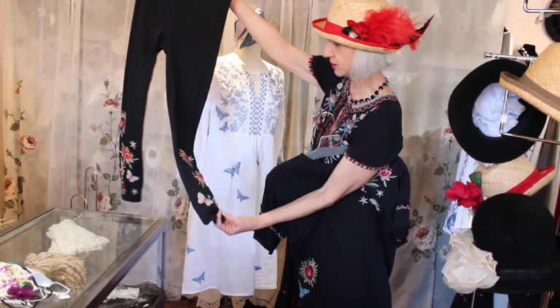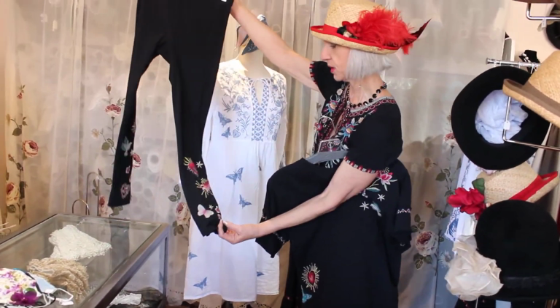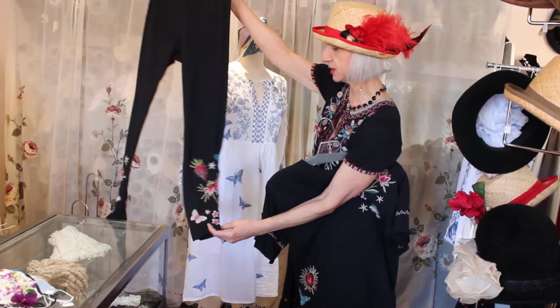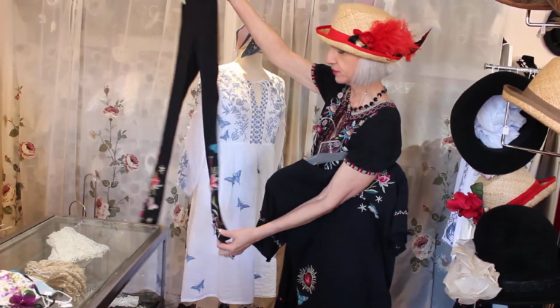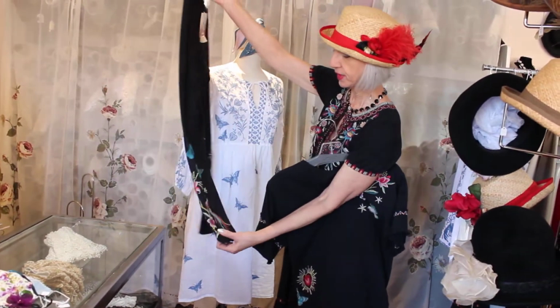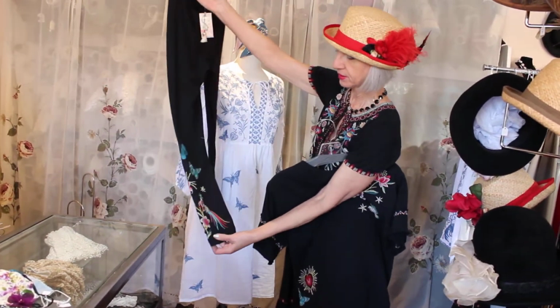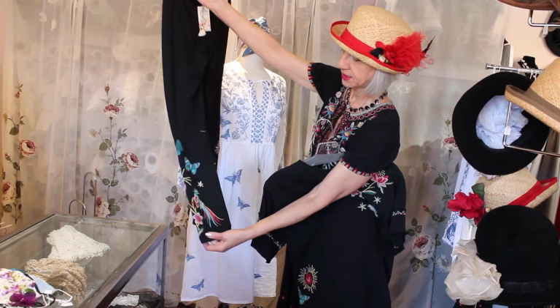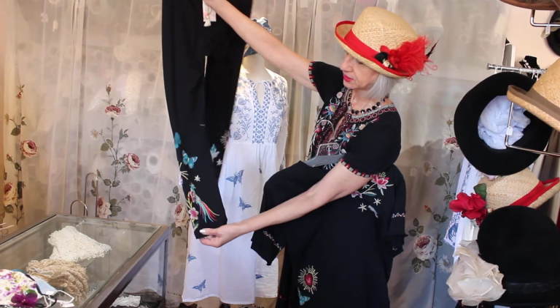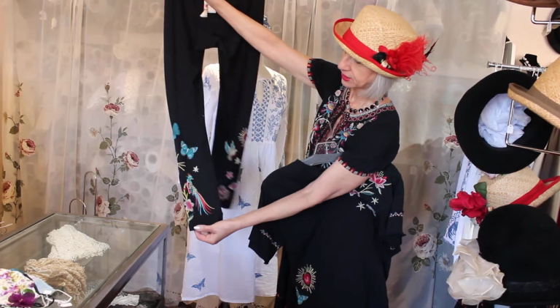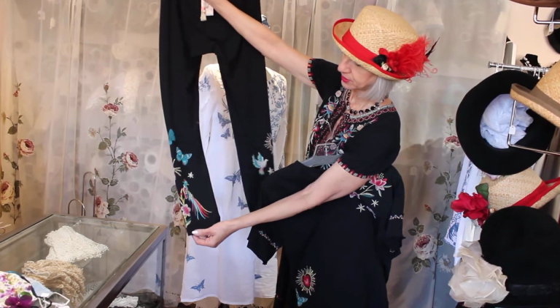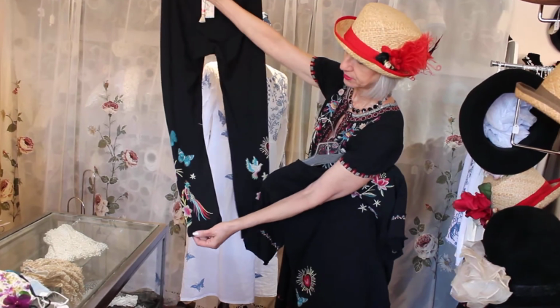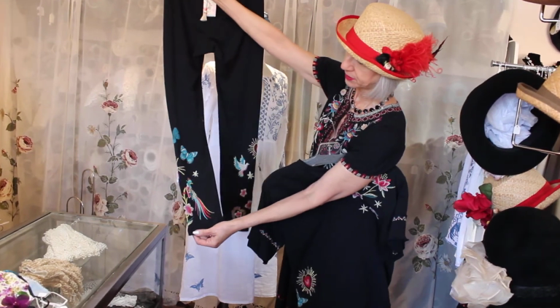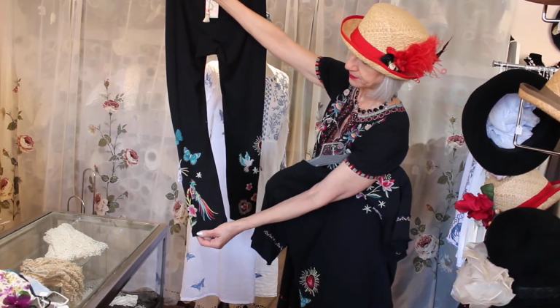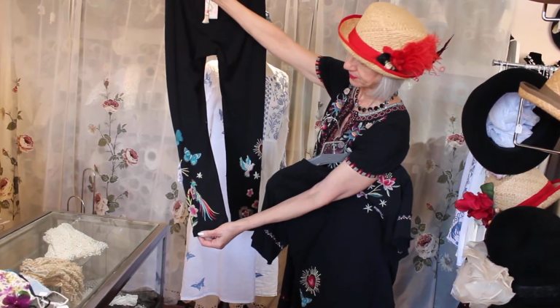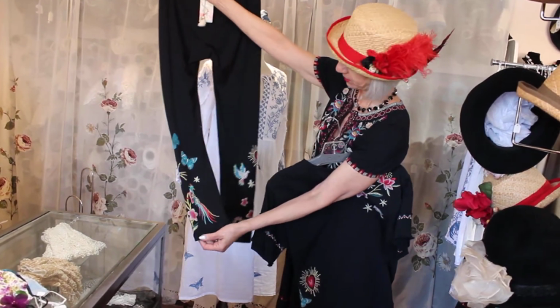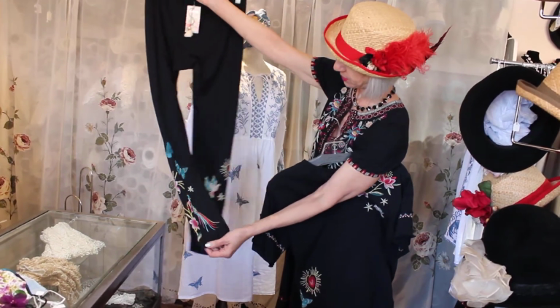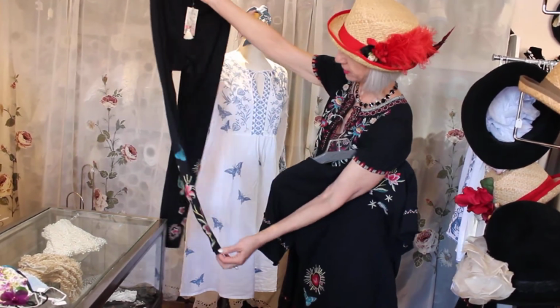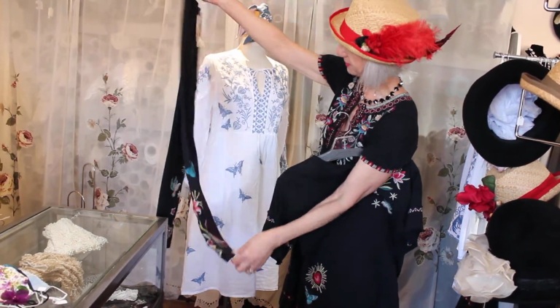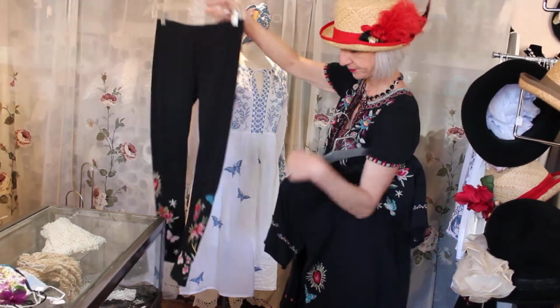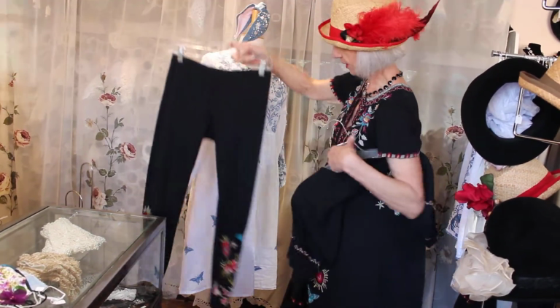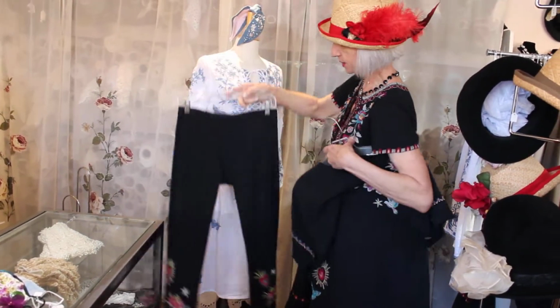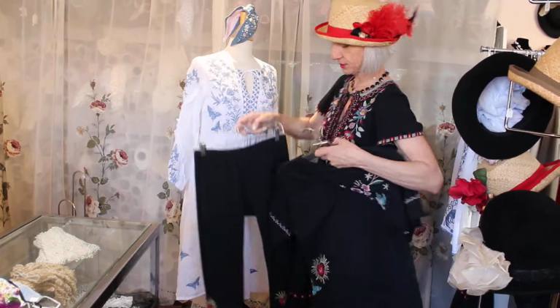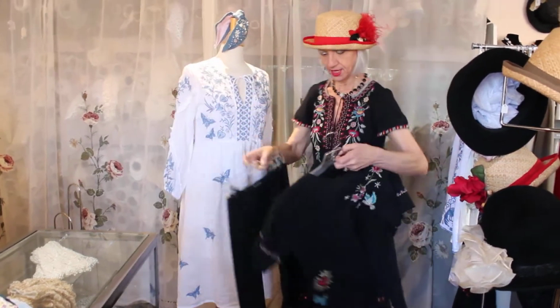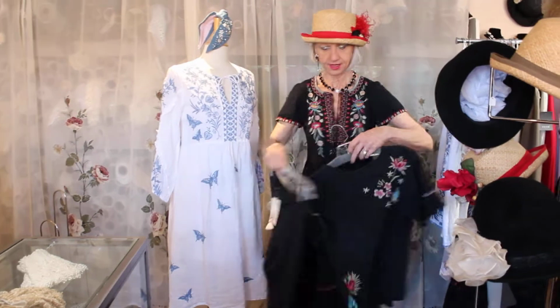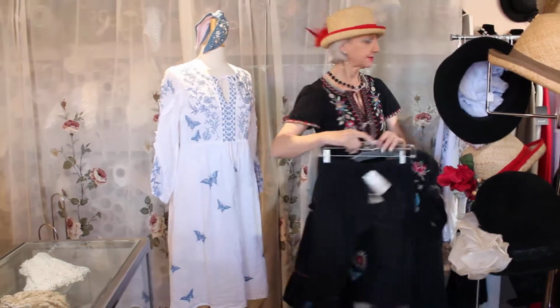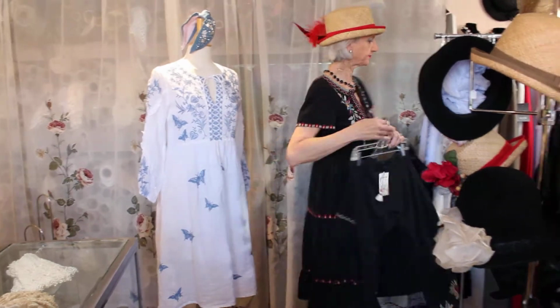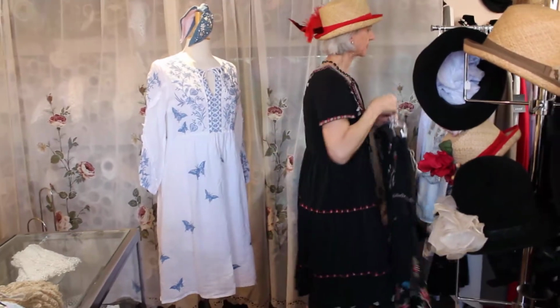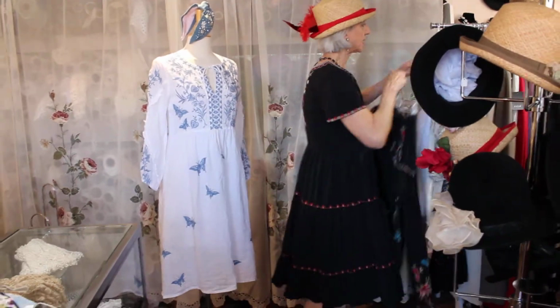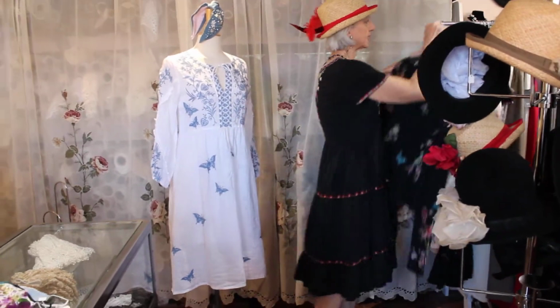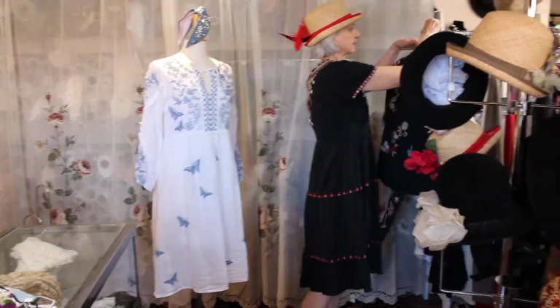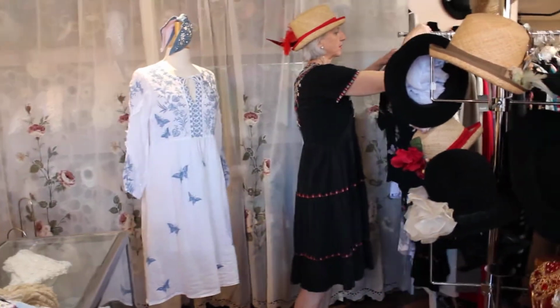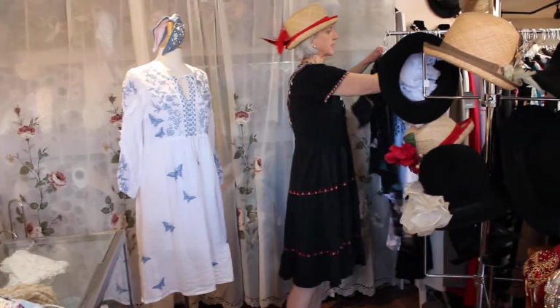Oh, that's a beautiful flower, and there's that killer bird with the butterfly. Really beautiful details on this one.